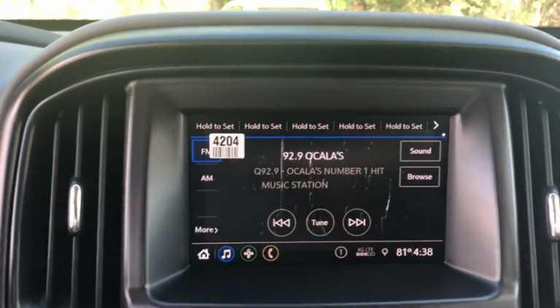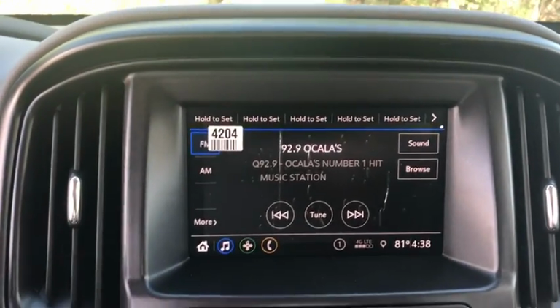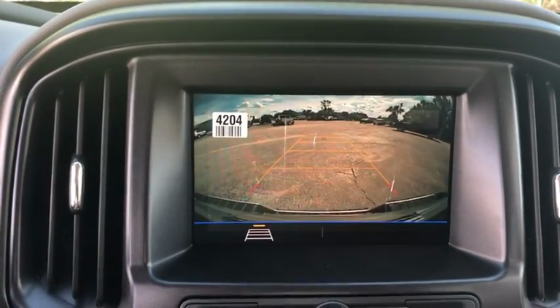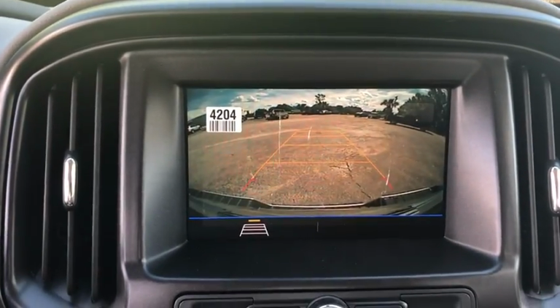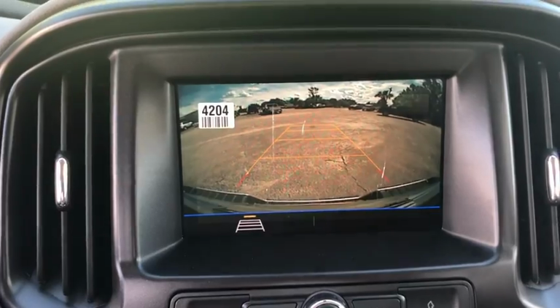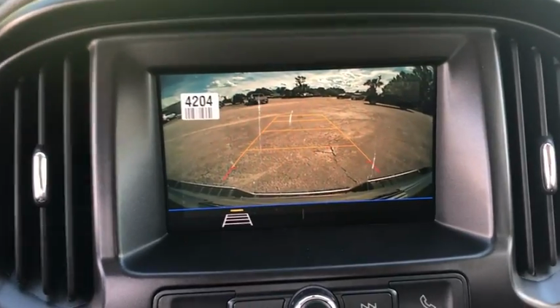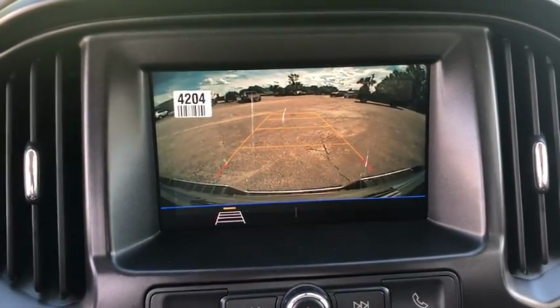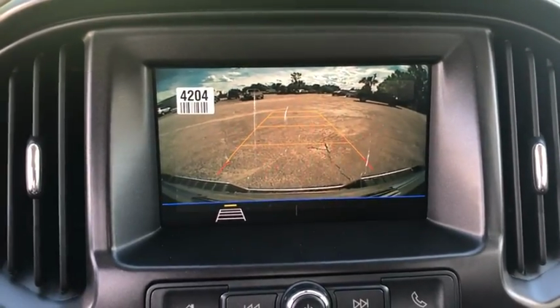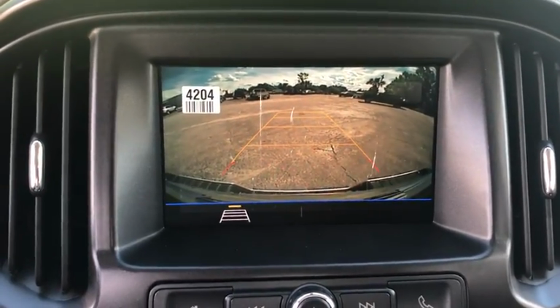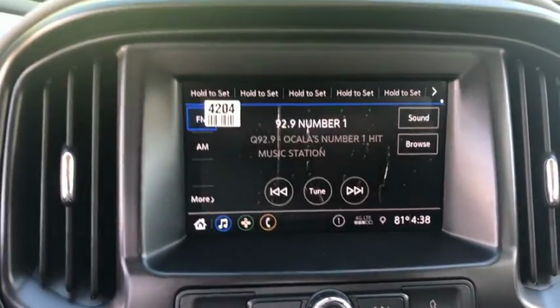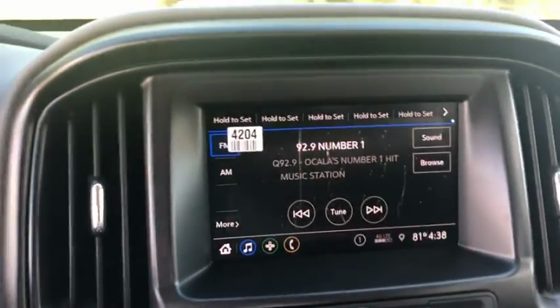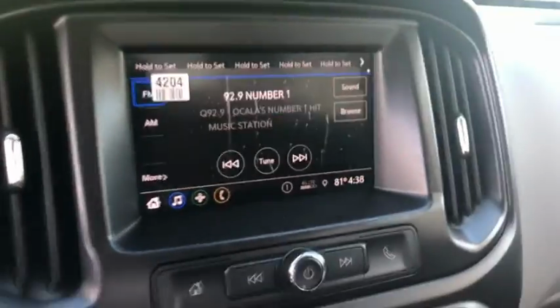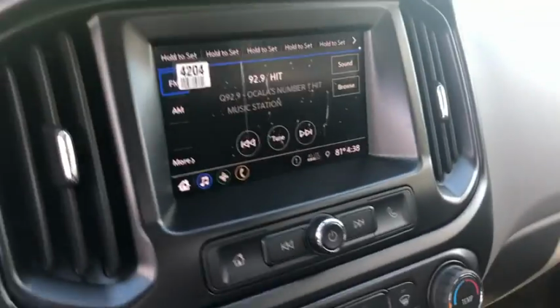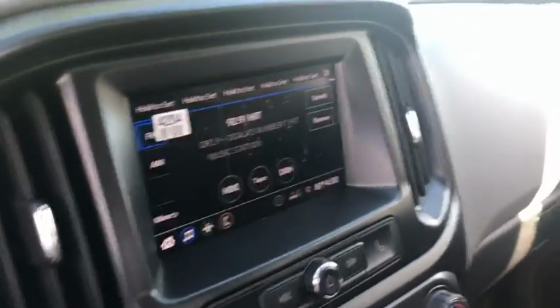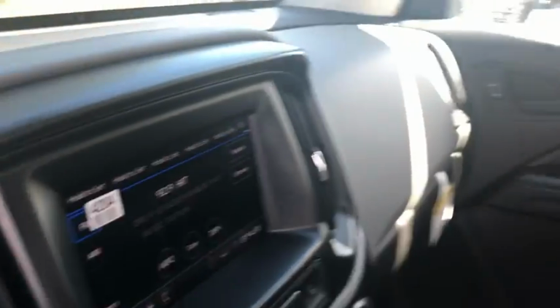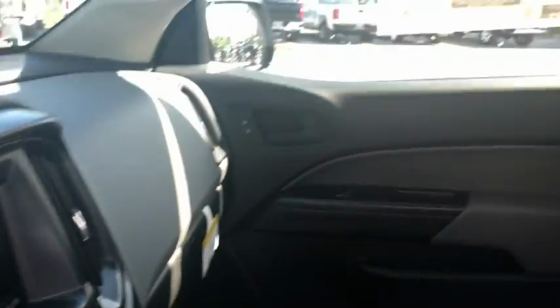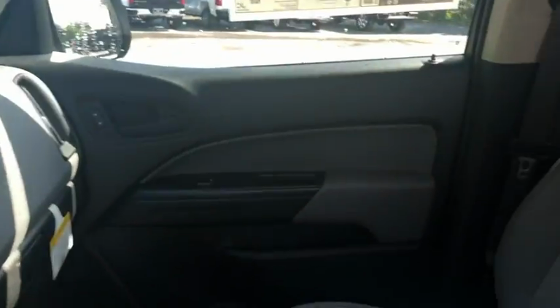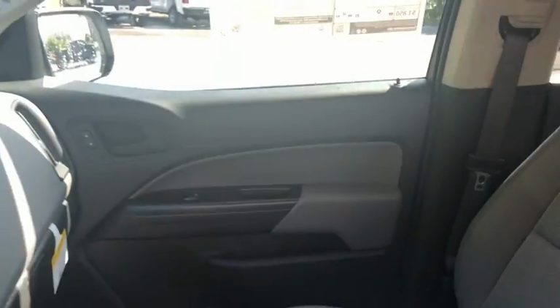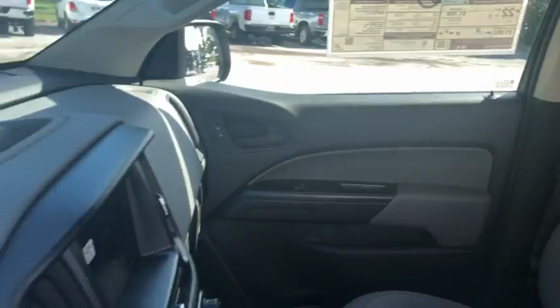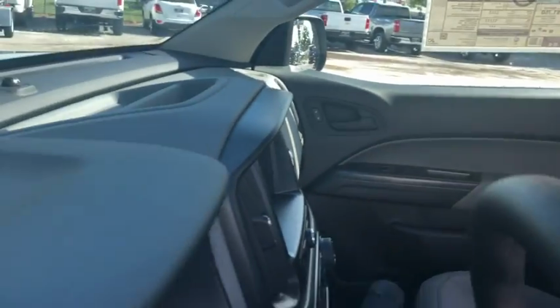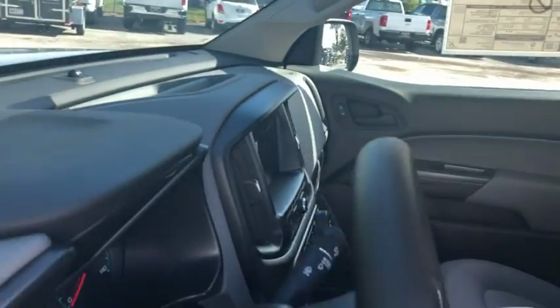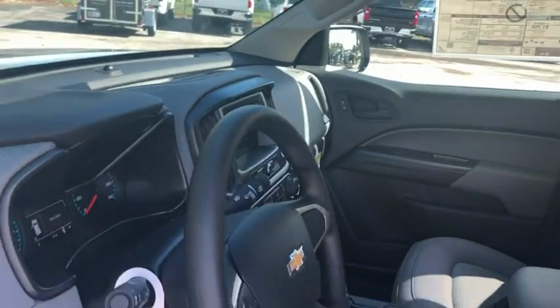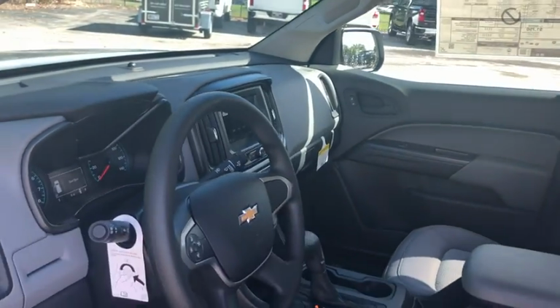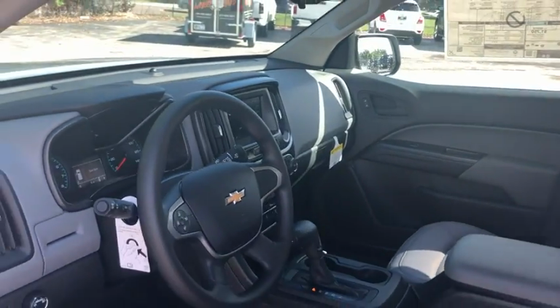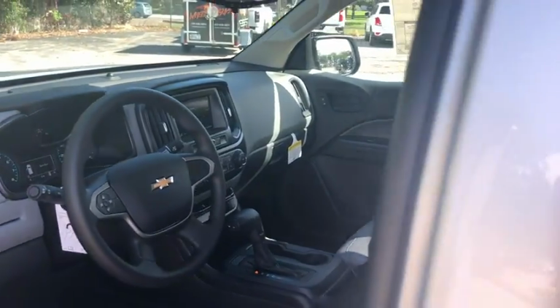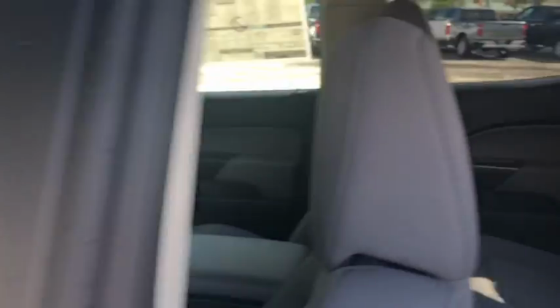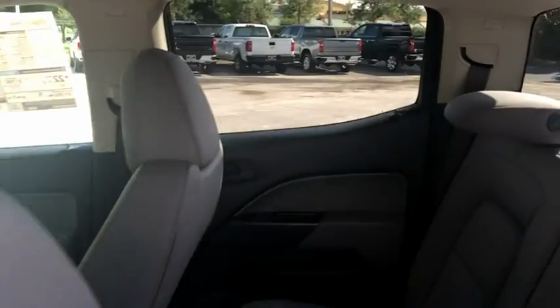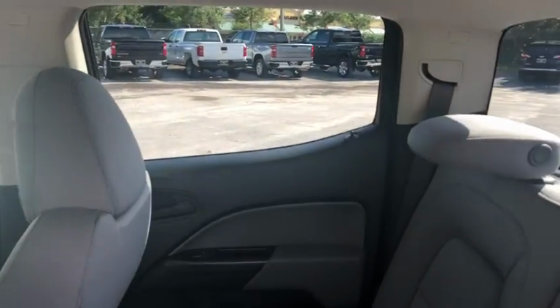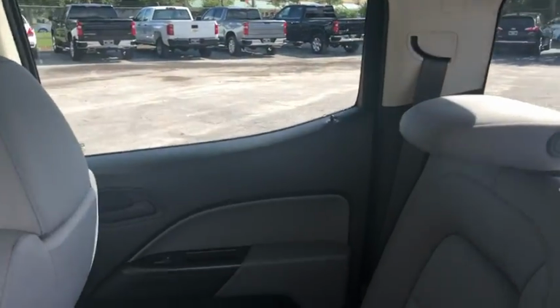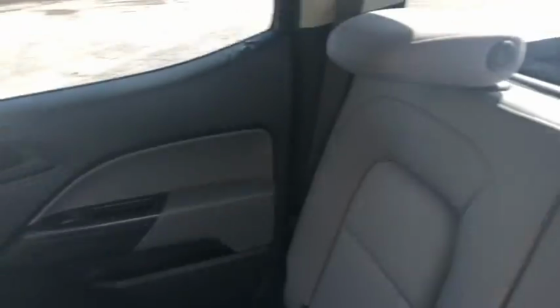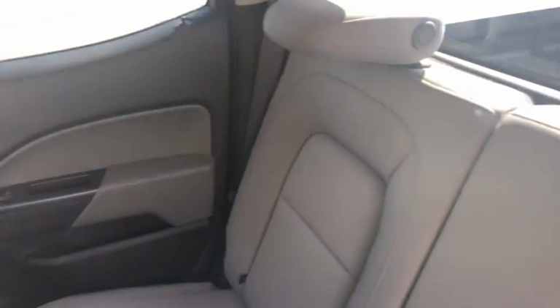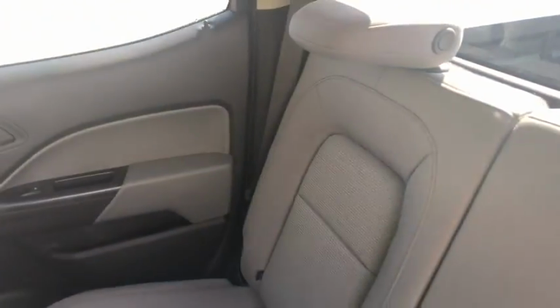Power driver's seat, front bucket seats, passenger vanity mirror, body color door handles, front wheel independent suspension, low tire pressure warning, radio data system, four-piece floor mat set.